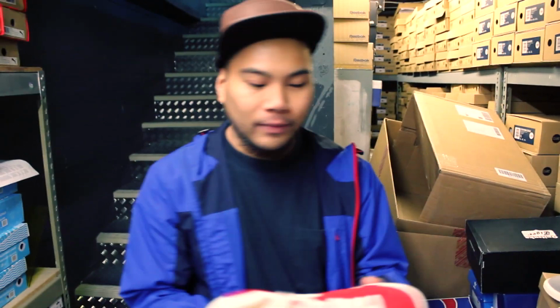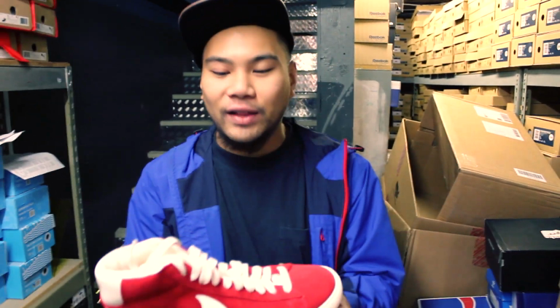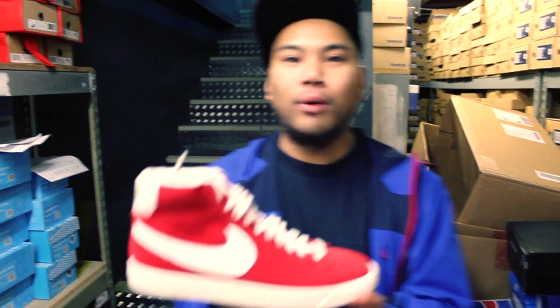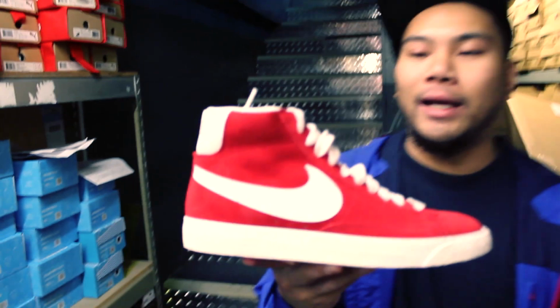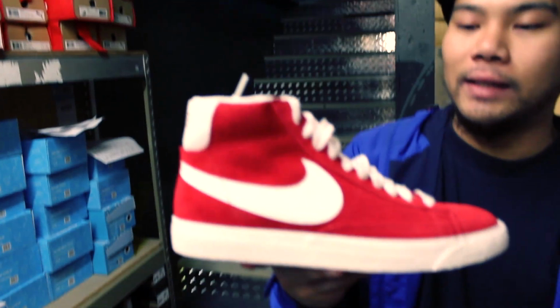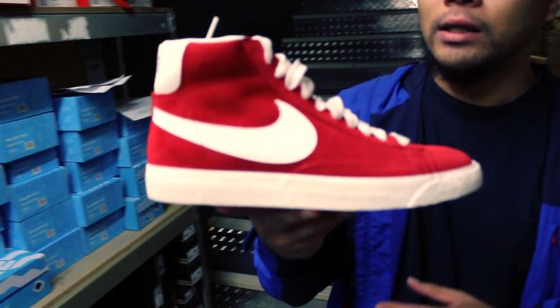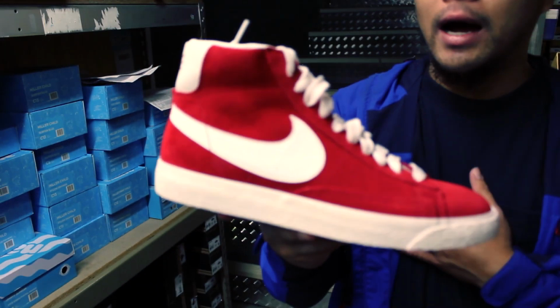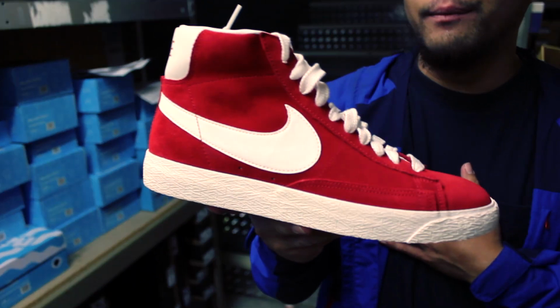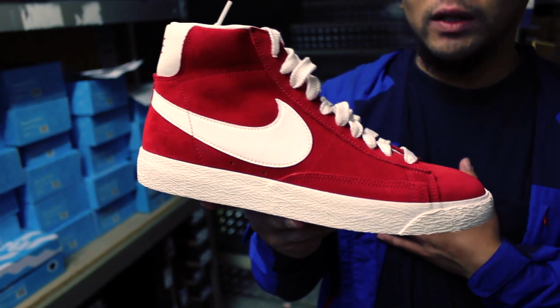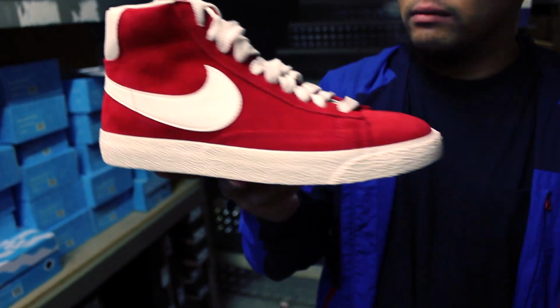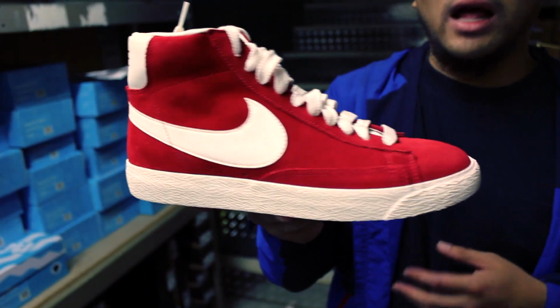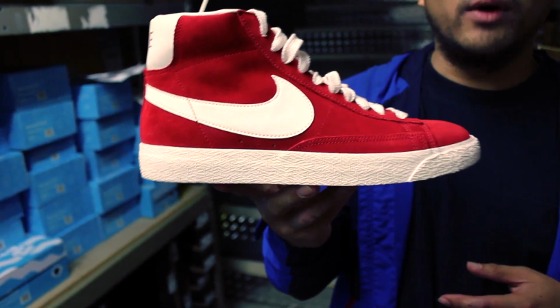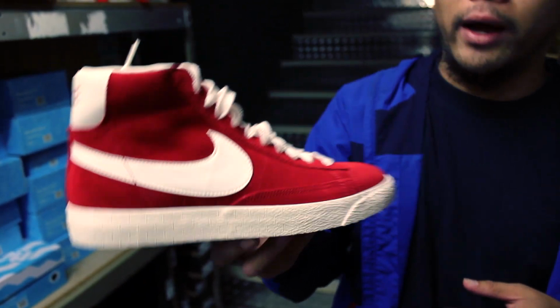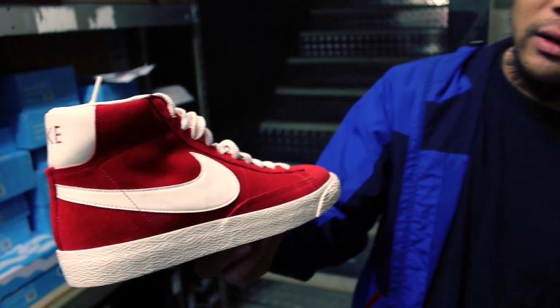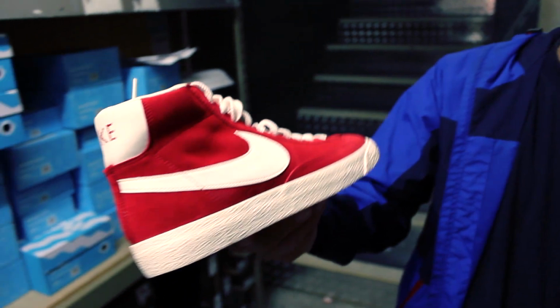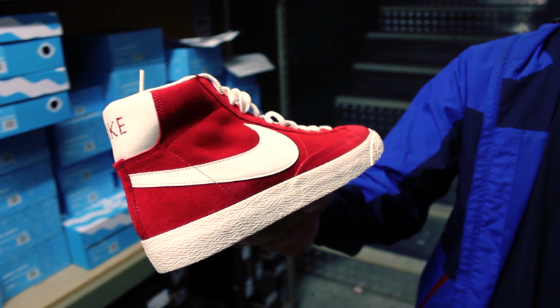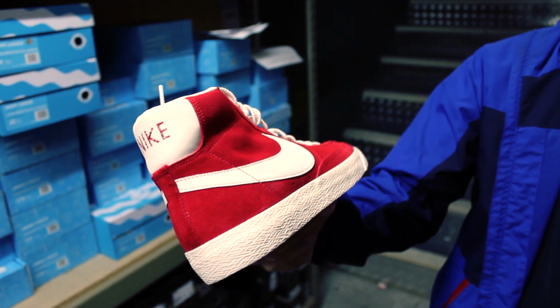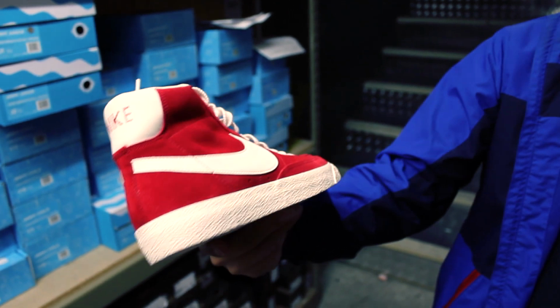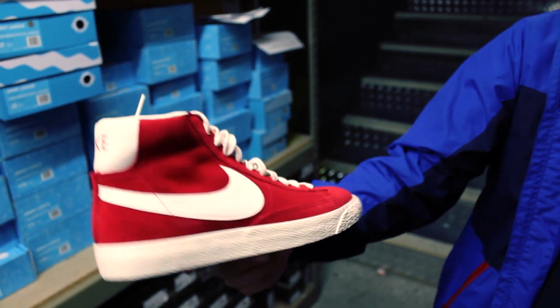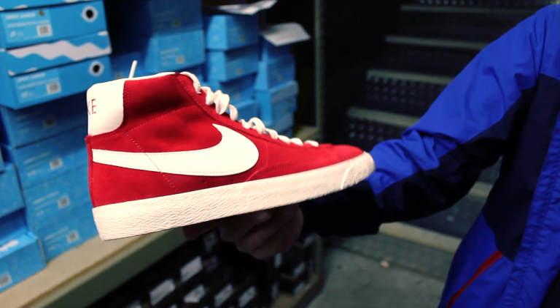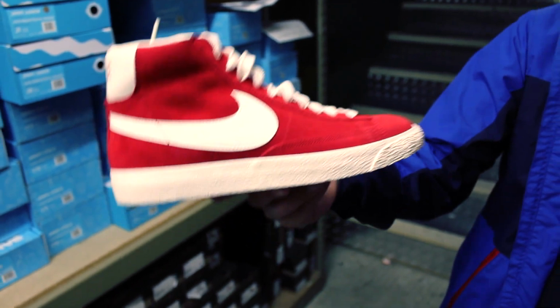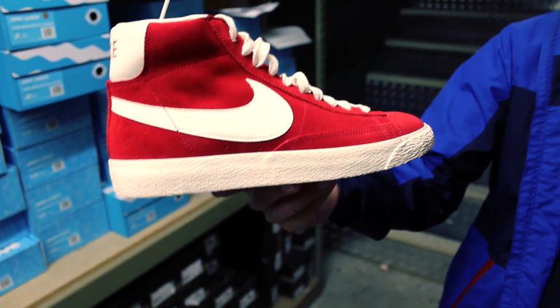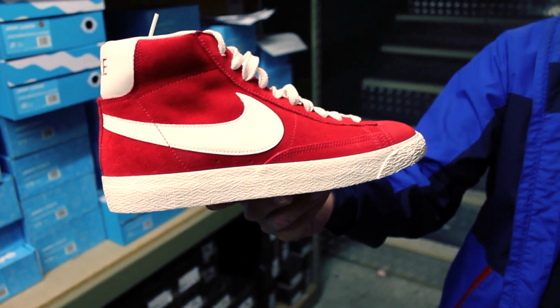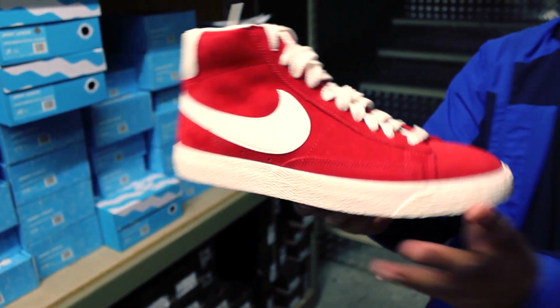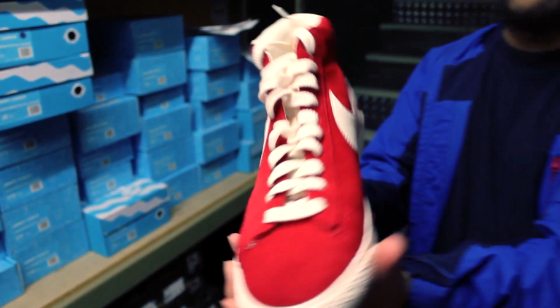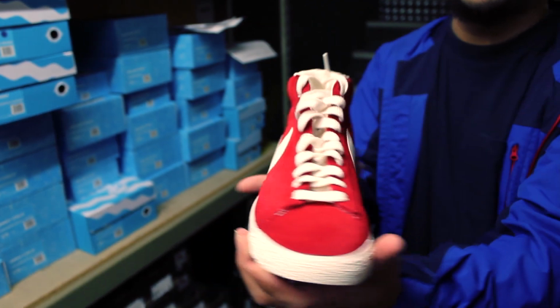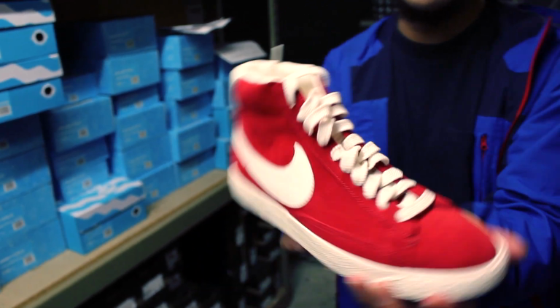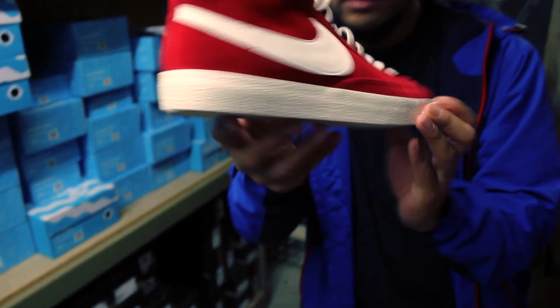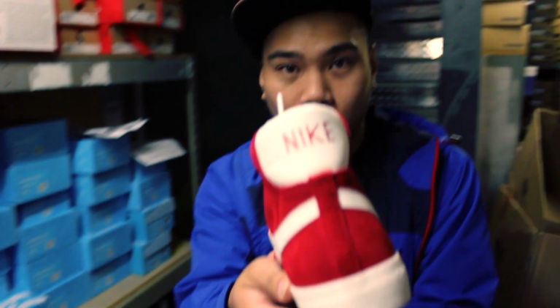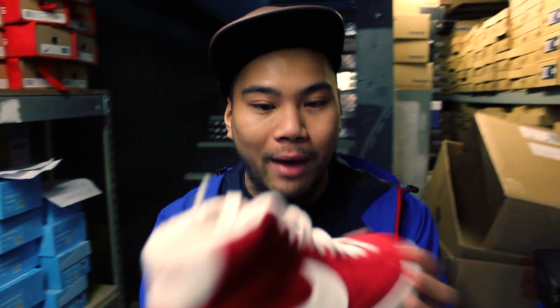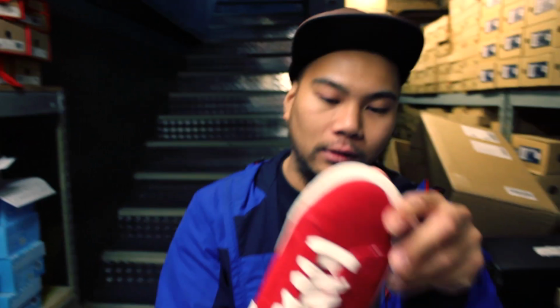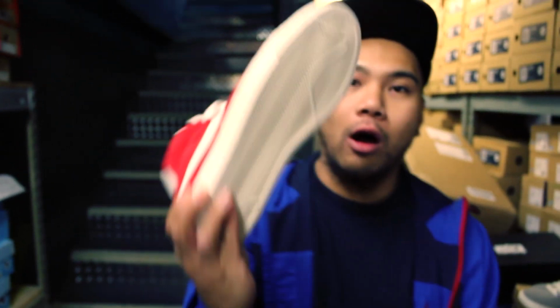If anything, I'm probably going to get these. I love red suede. Look how classic that is — you can't really go wrong with that. It's really fresh. 90 bucks, can't get mad at all.